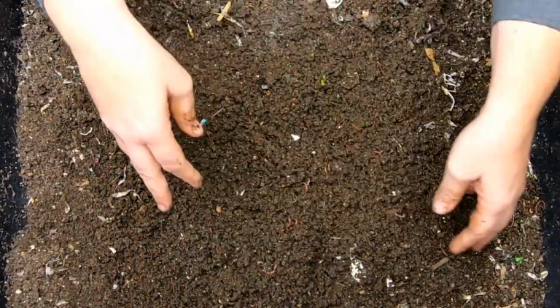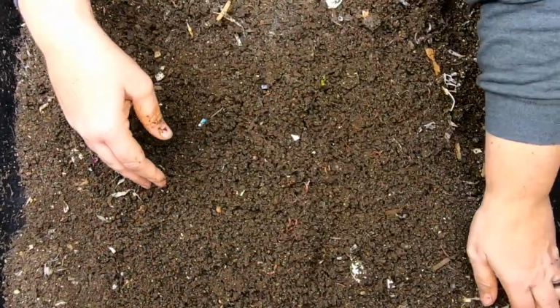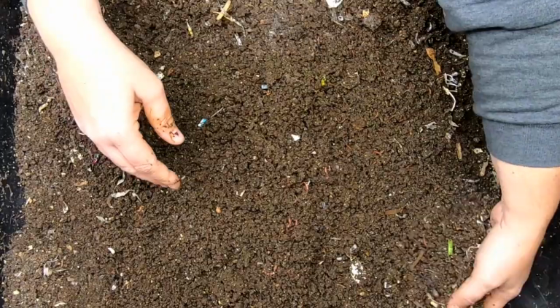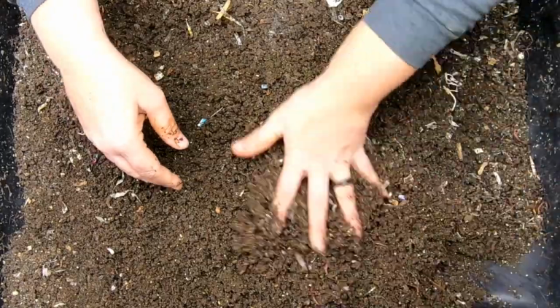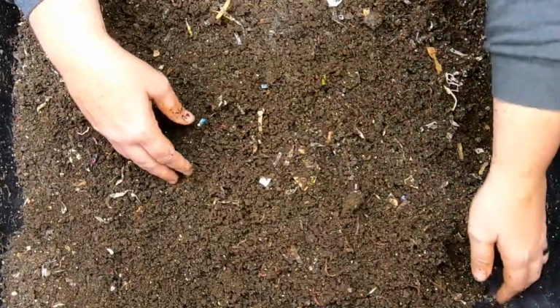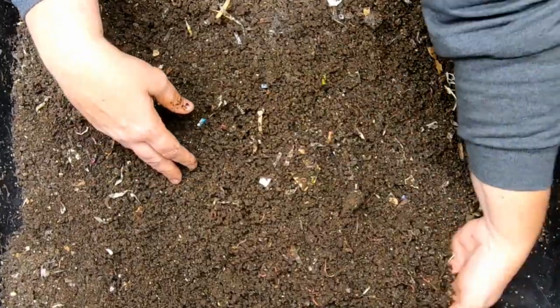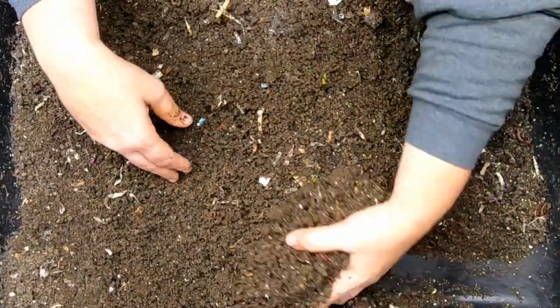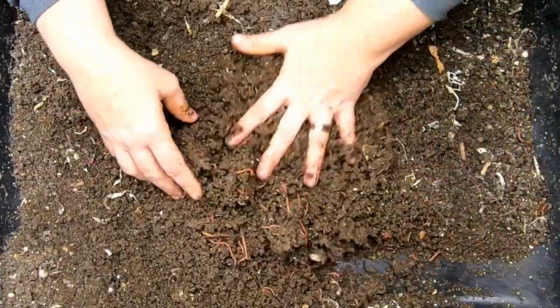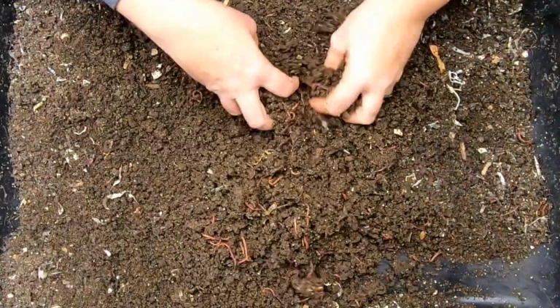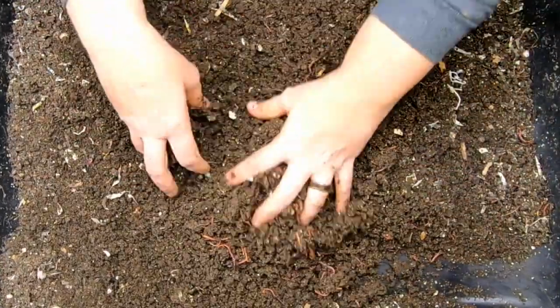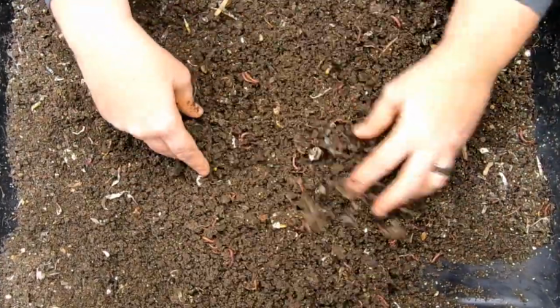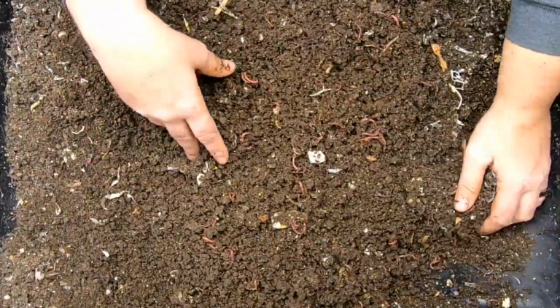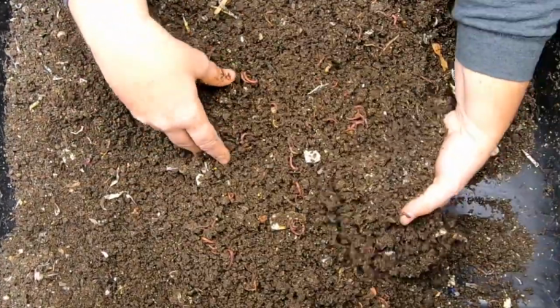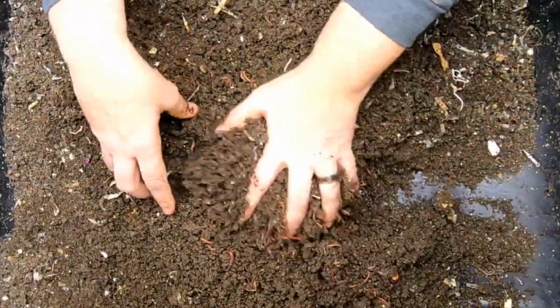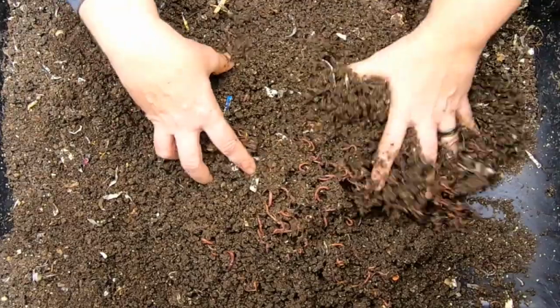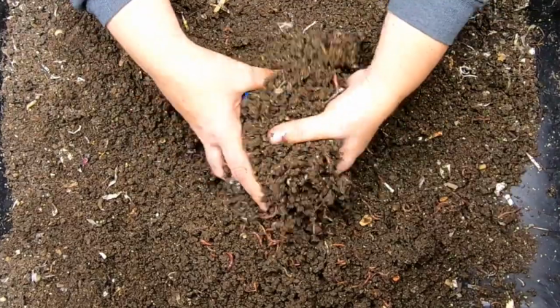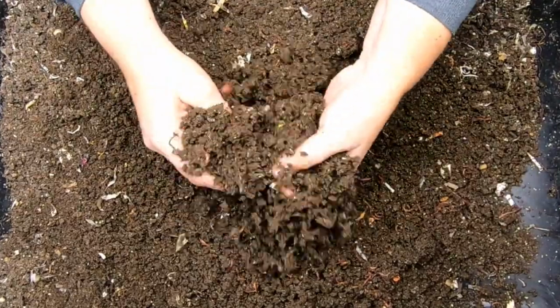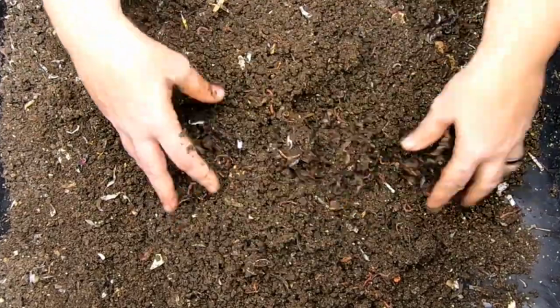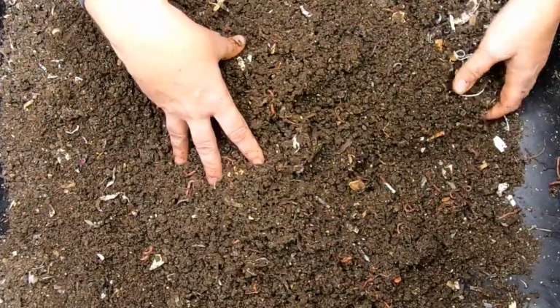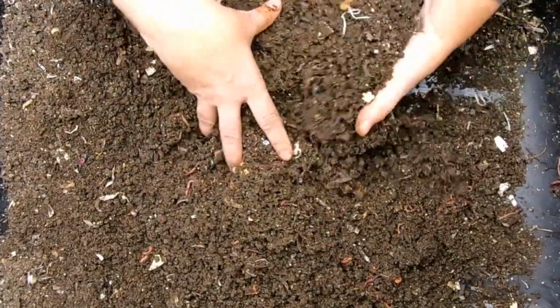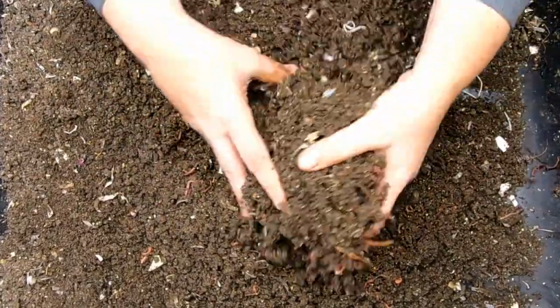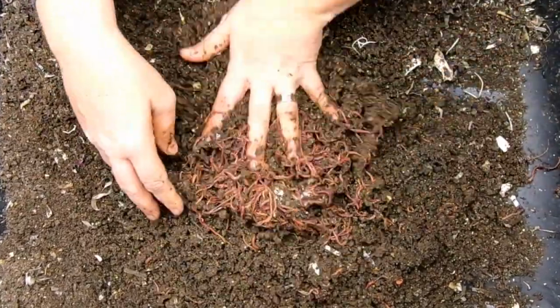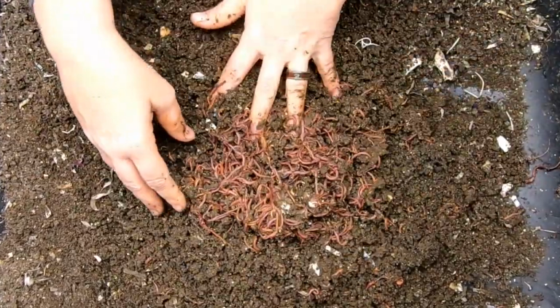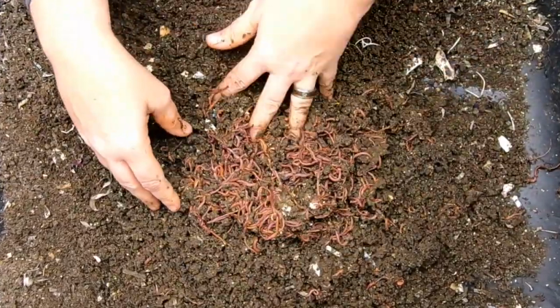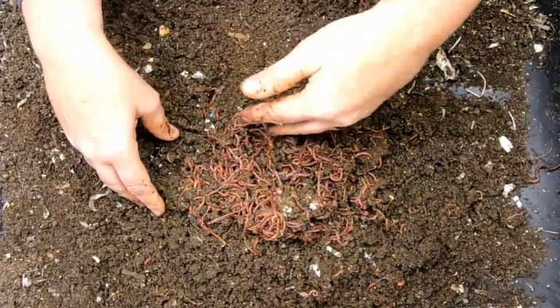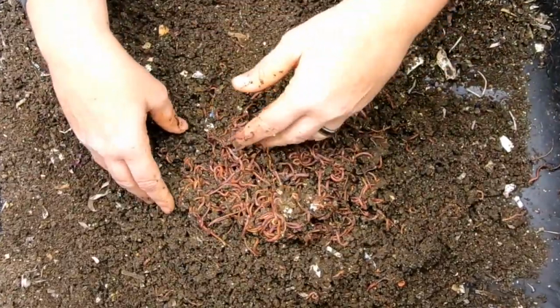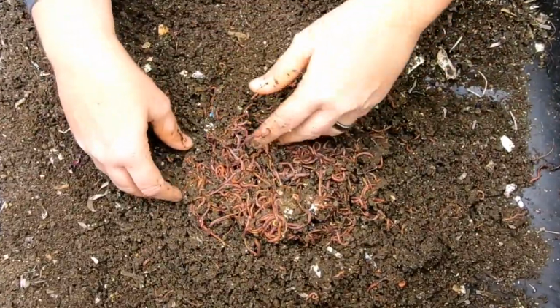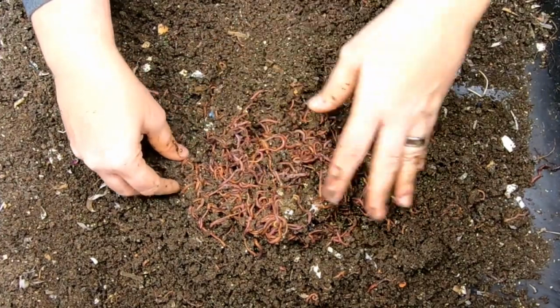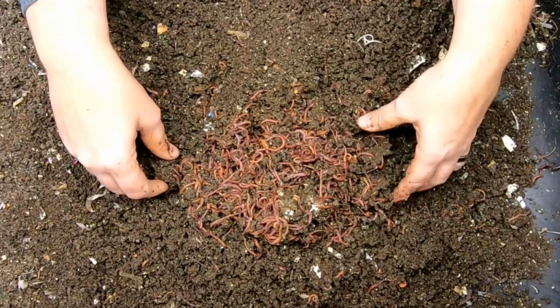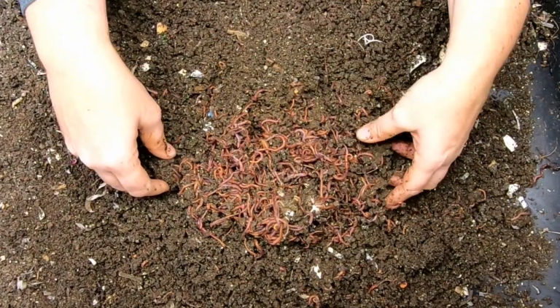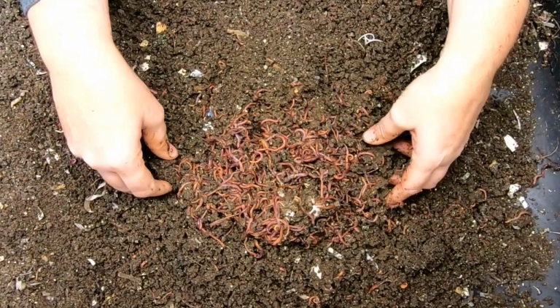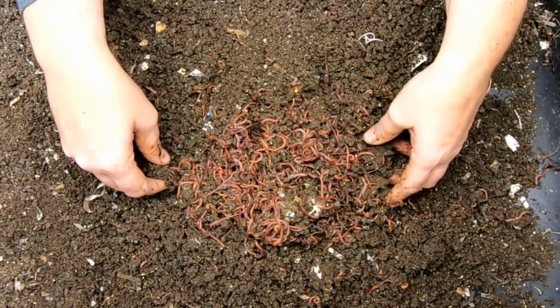Alright, looking at some of the questions from people last time while we're just kind of looking through and turning over the drier part of the system. Skip the talk — we're going to go straight to the worms.